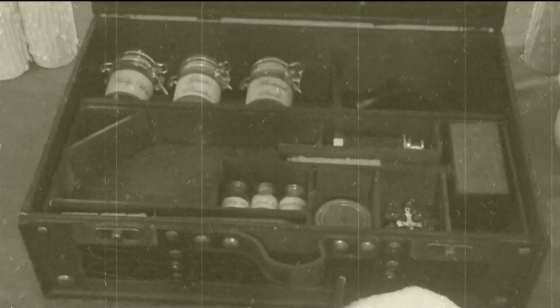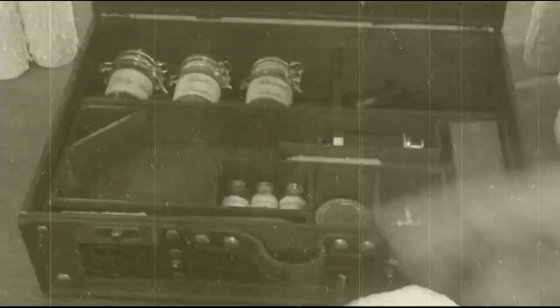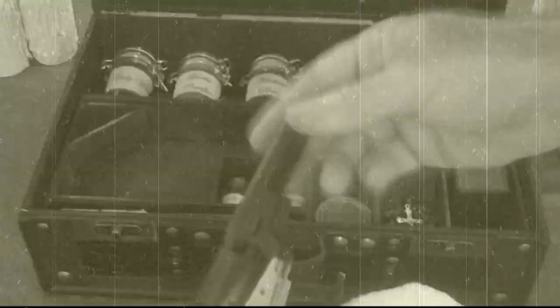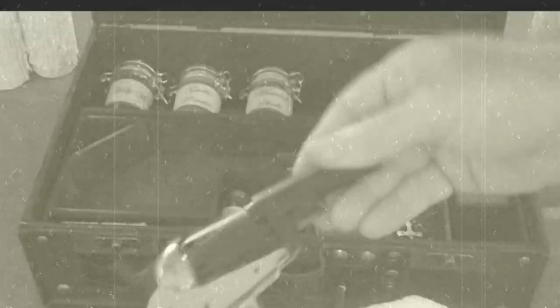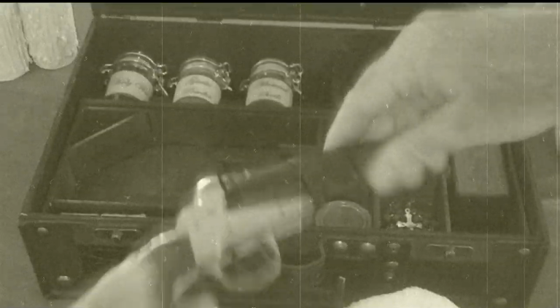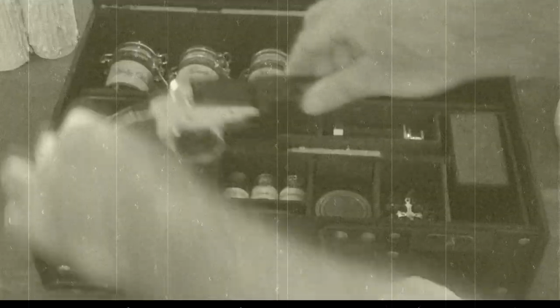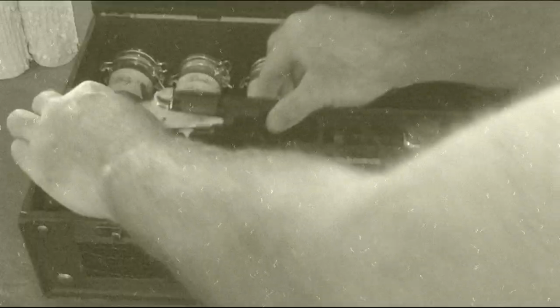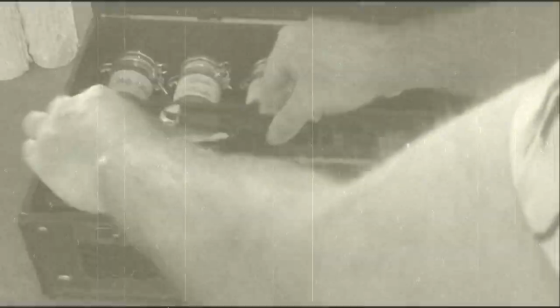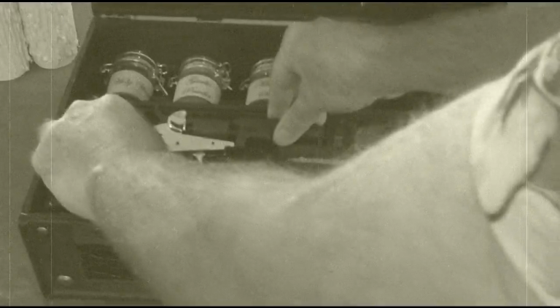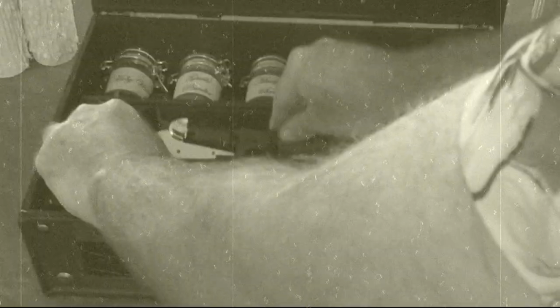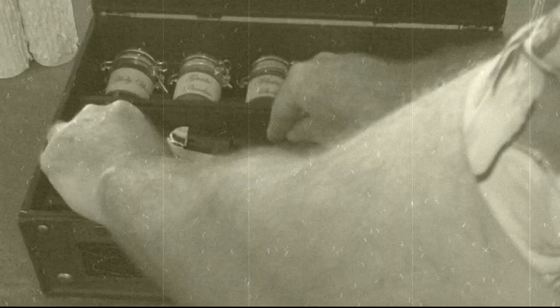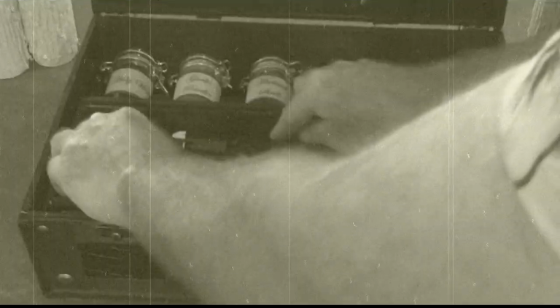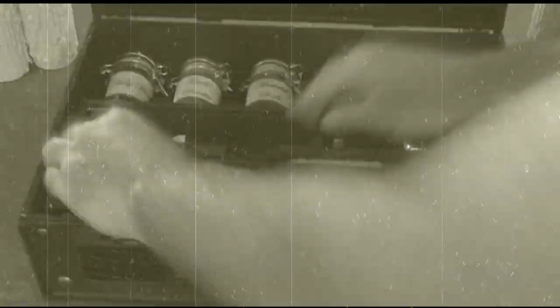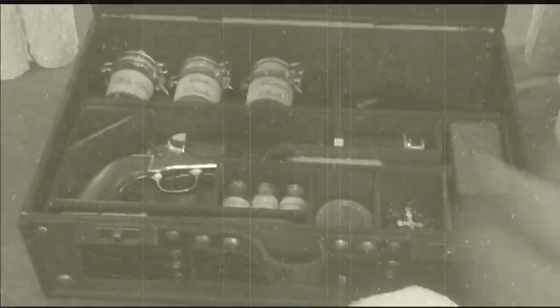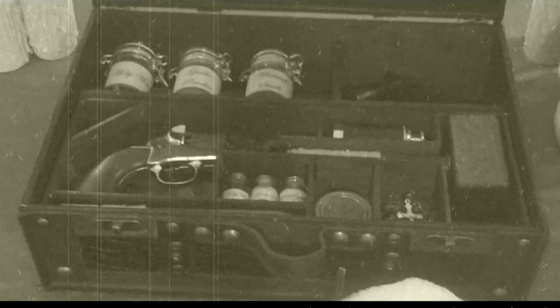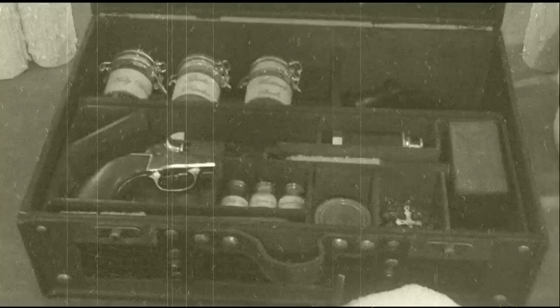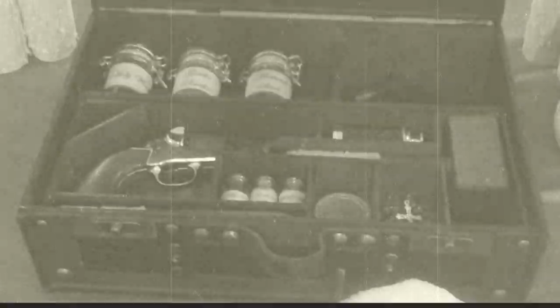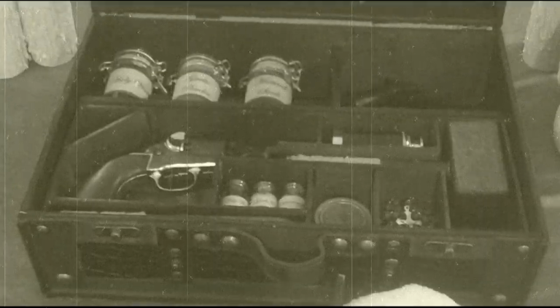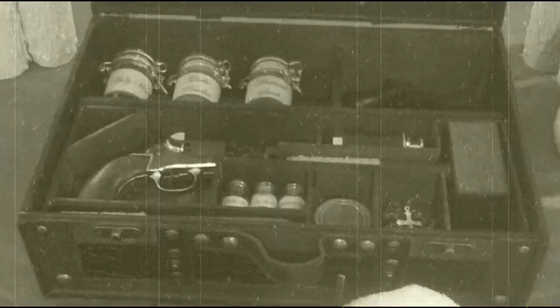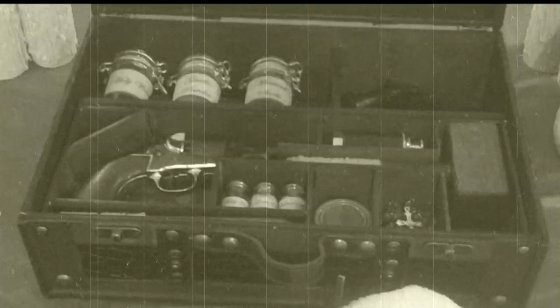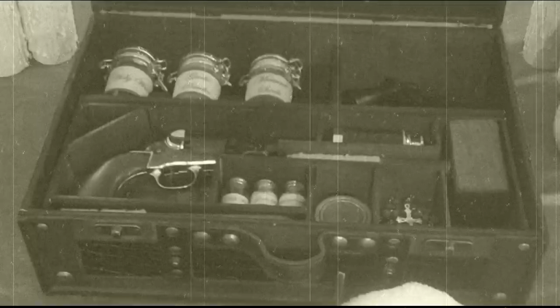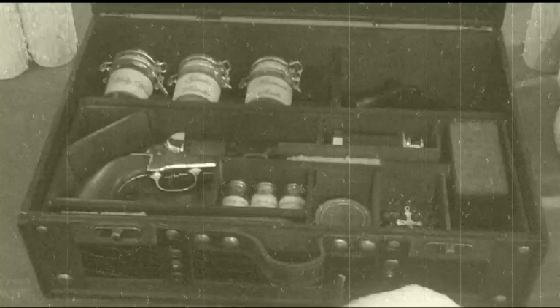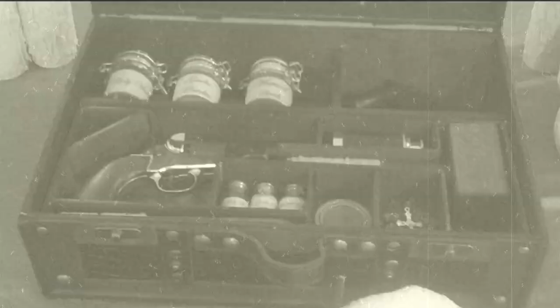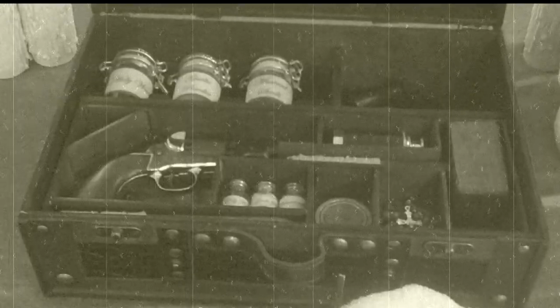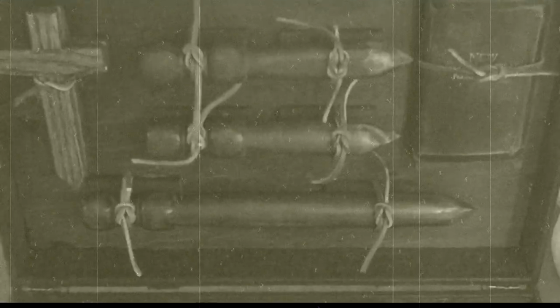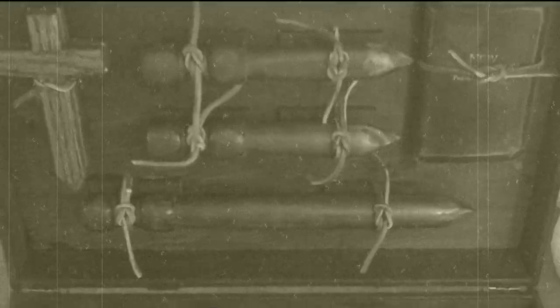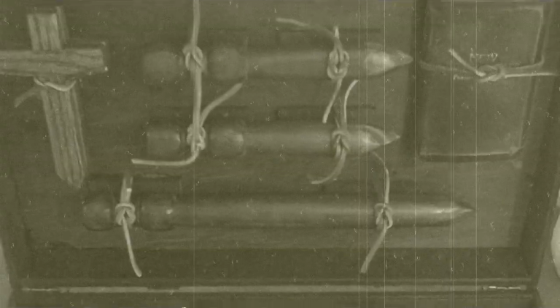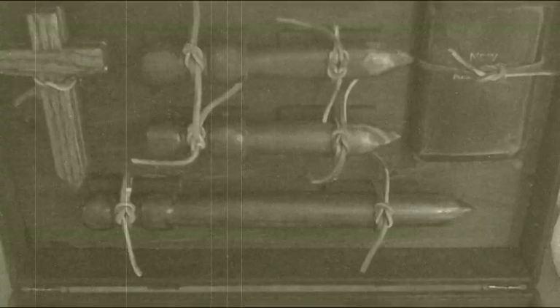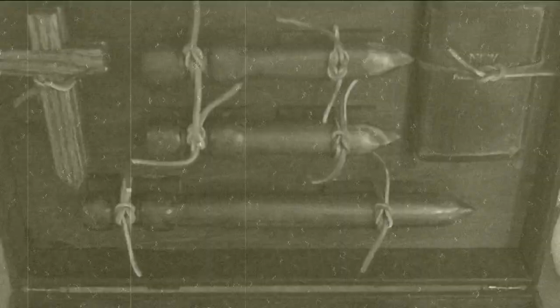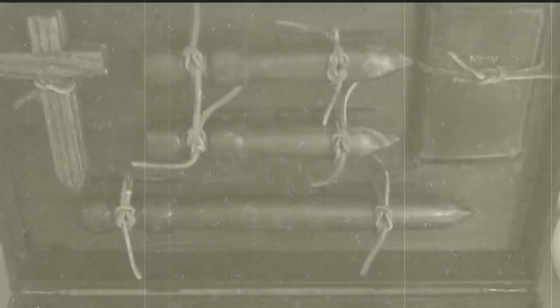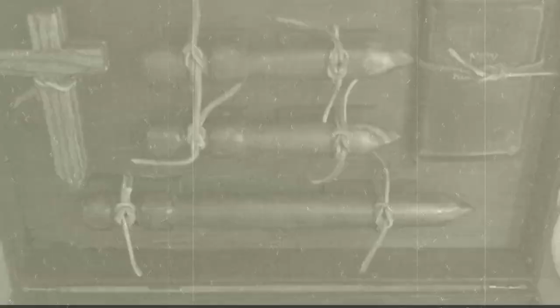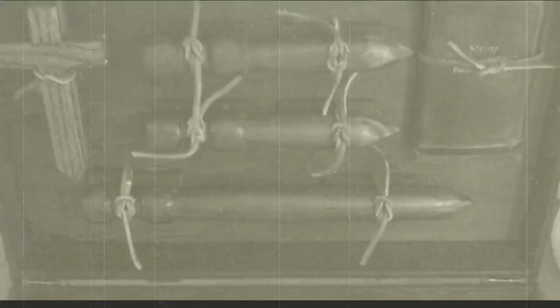And then we can put our pistol in place. Now that we have the dagger and pistol in place, let's go over a quick inventory of what comes with your kit.